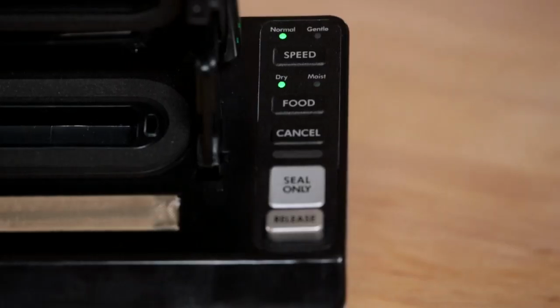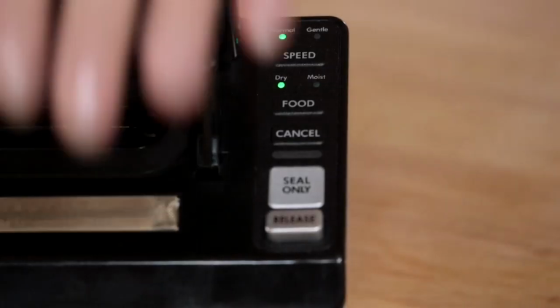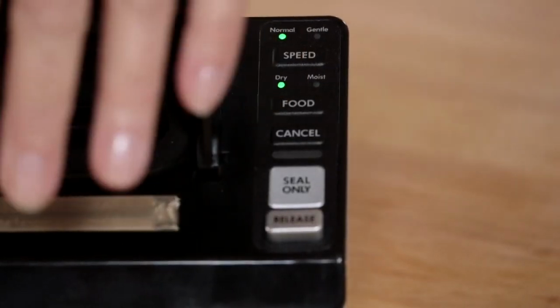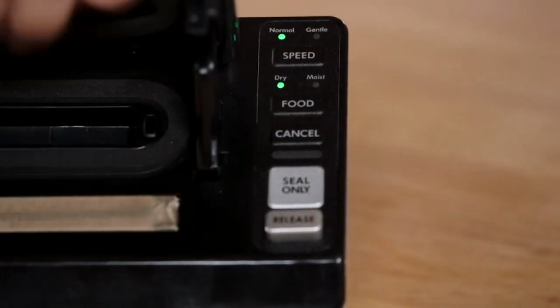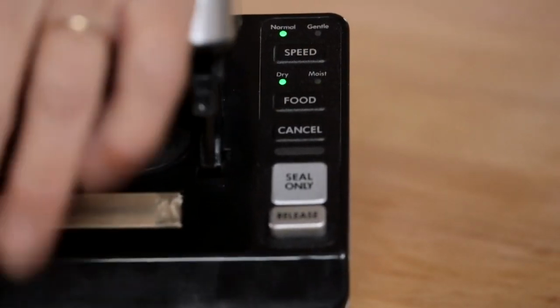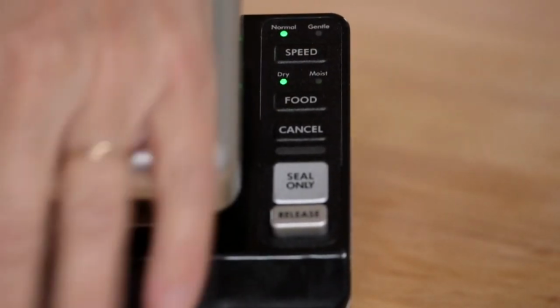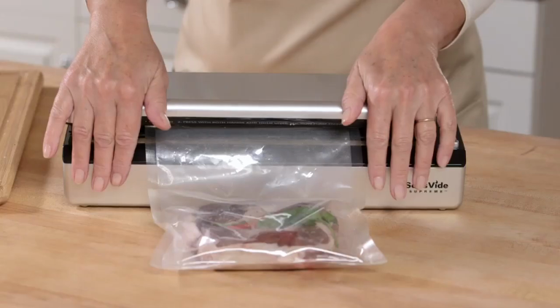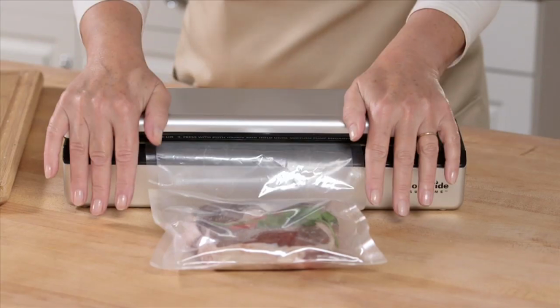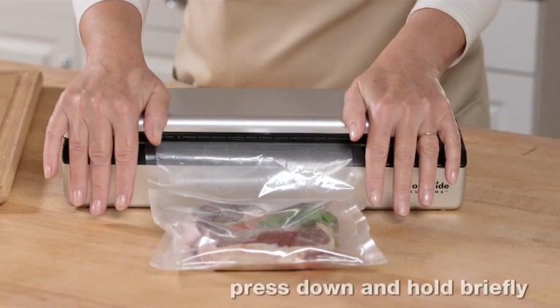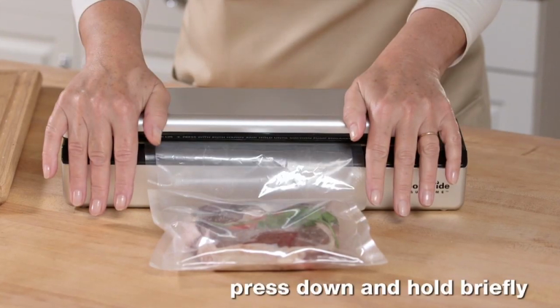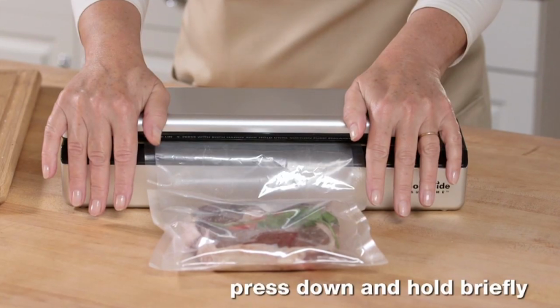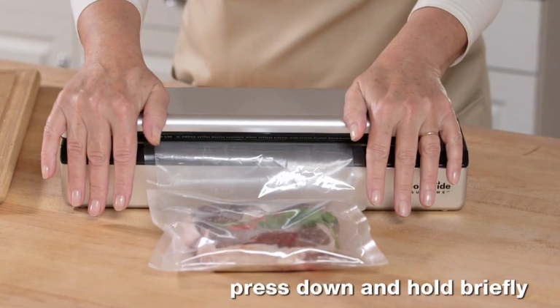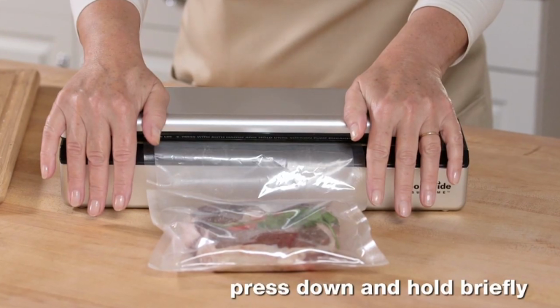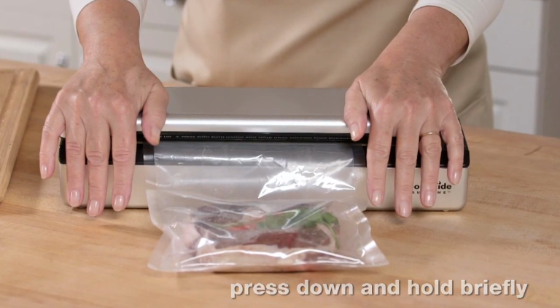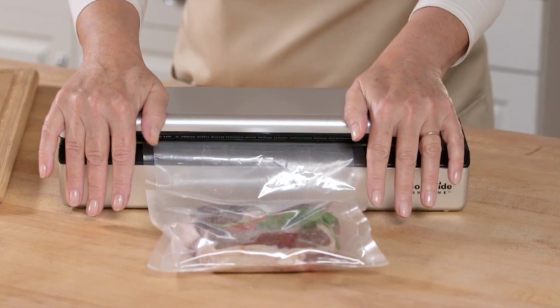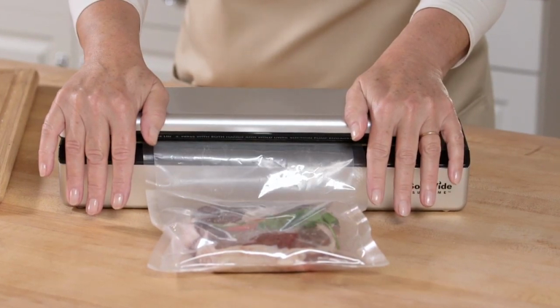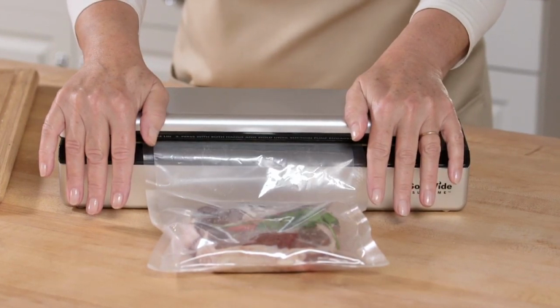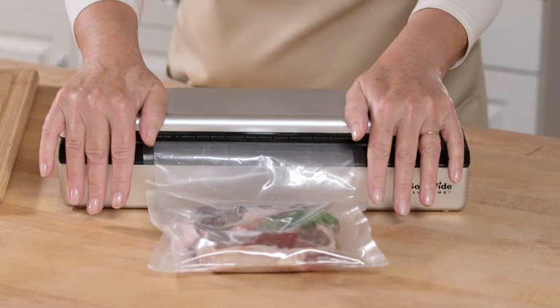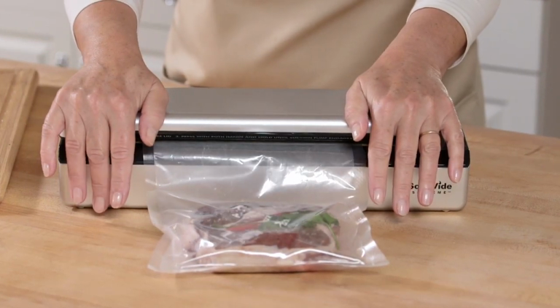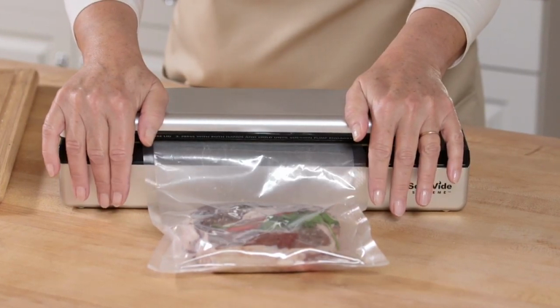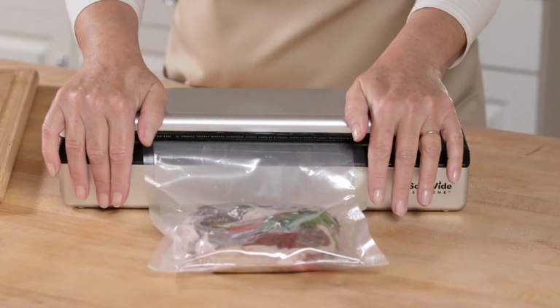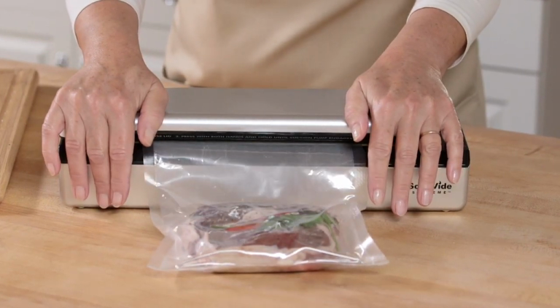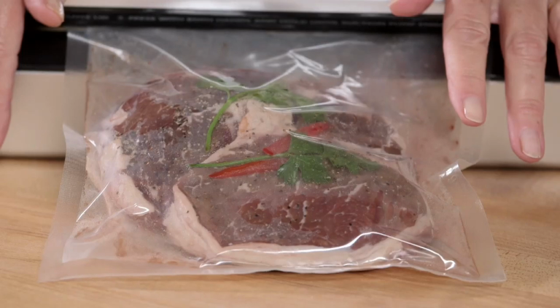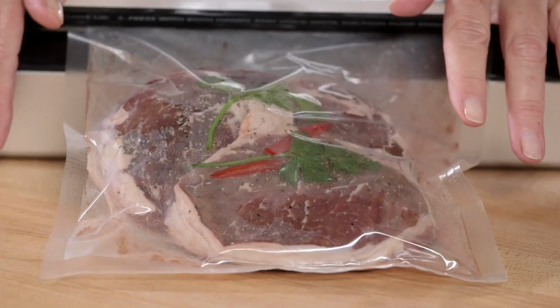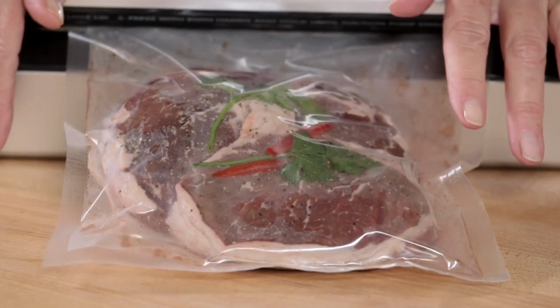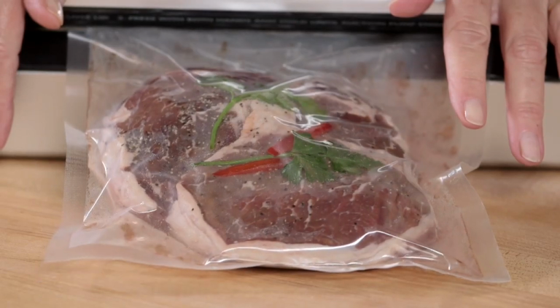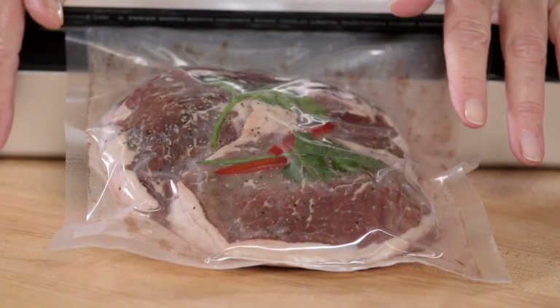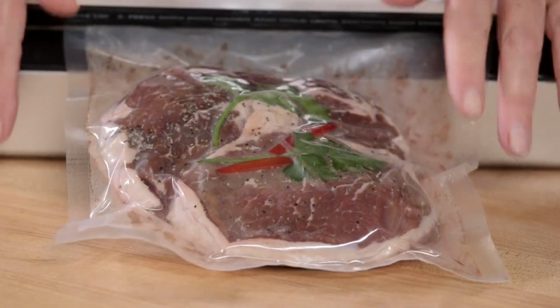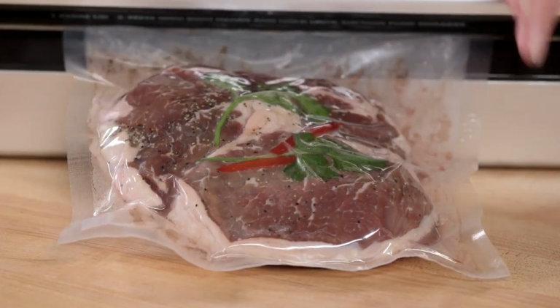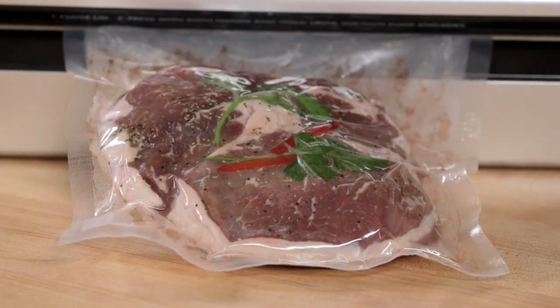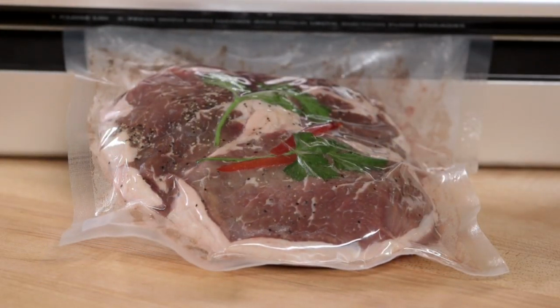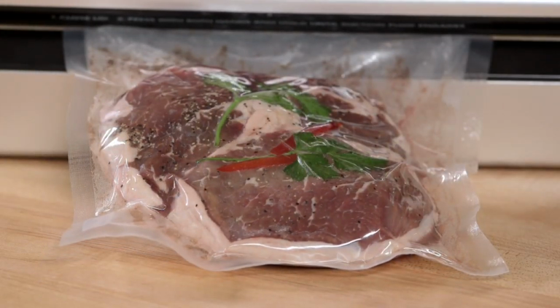Close the lid and press and hold it down firmly on both sides with the palms of your hands. The suction pump will engage automatically. You will feel the vacuum pull and lock the lid. Now you can remove your hands.